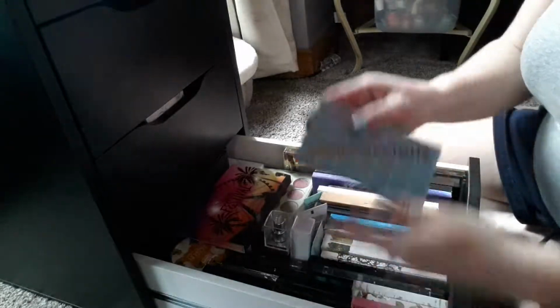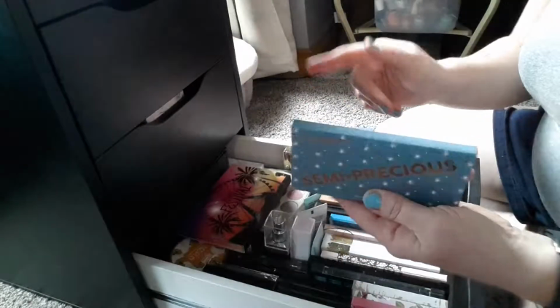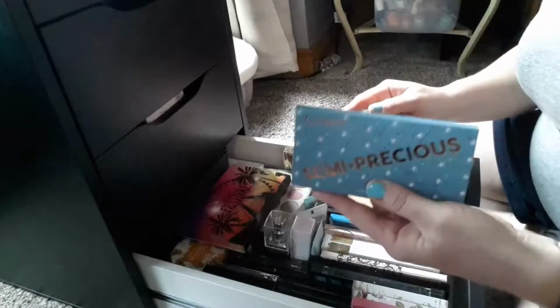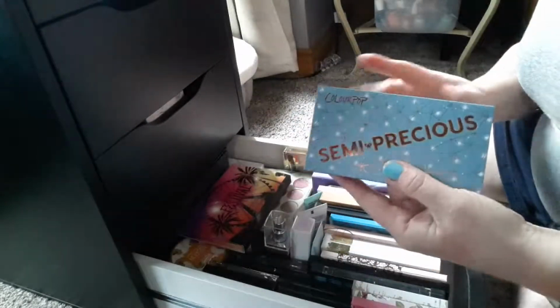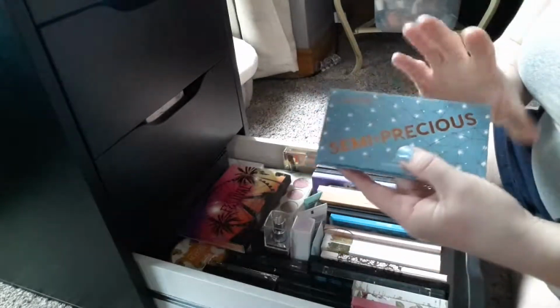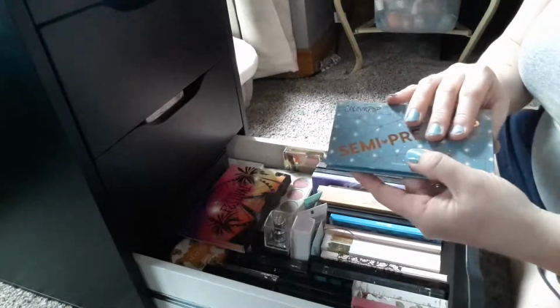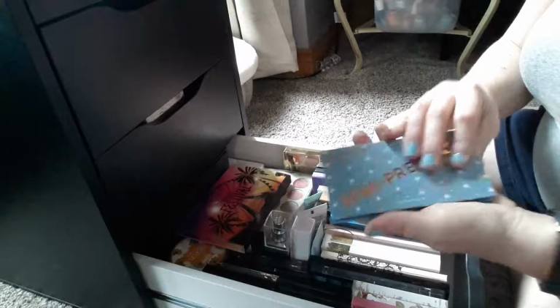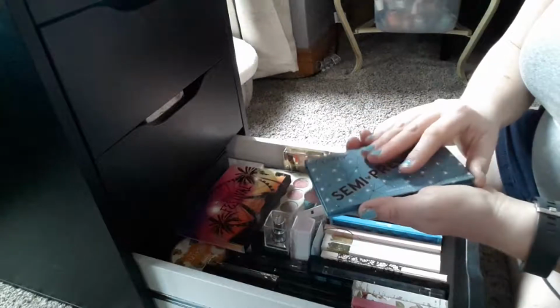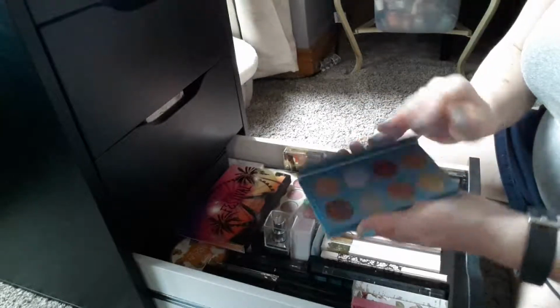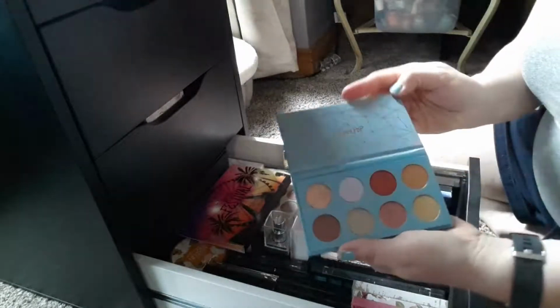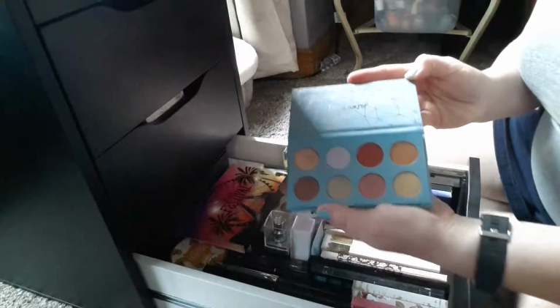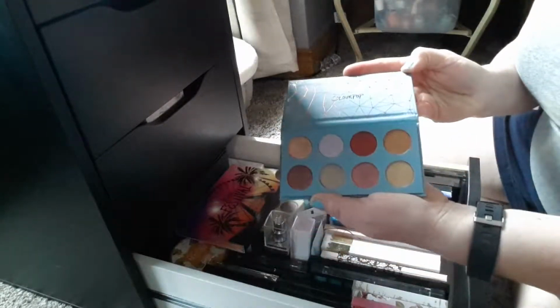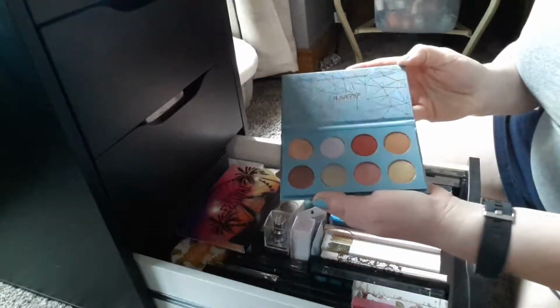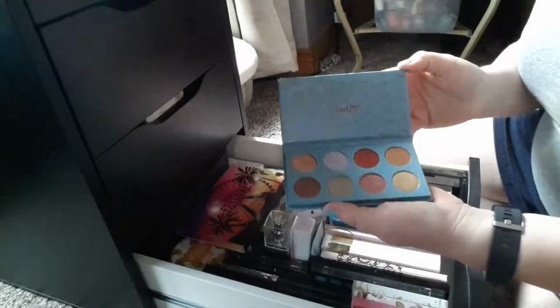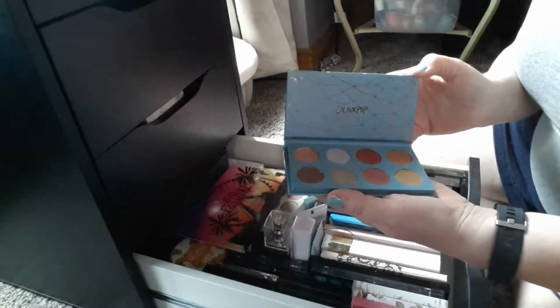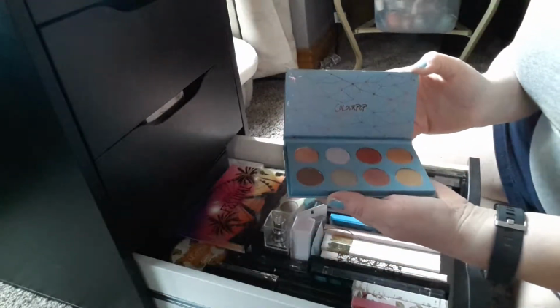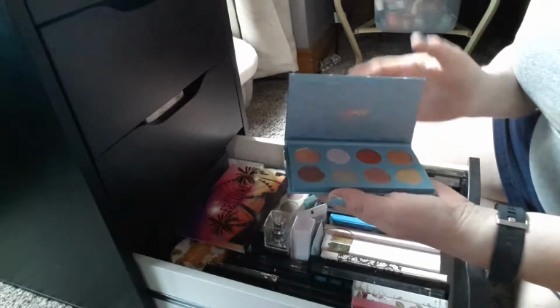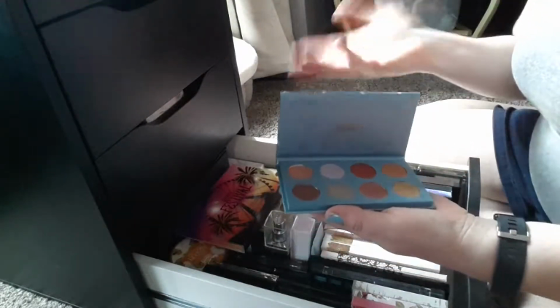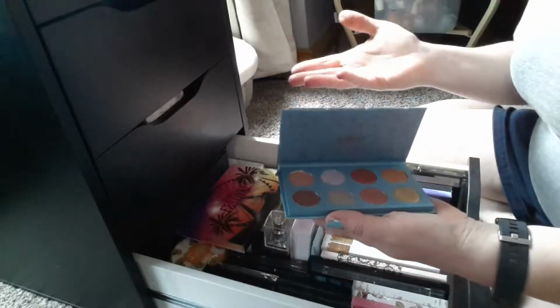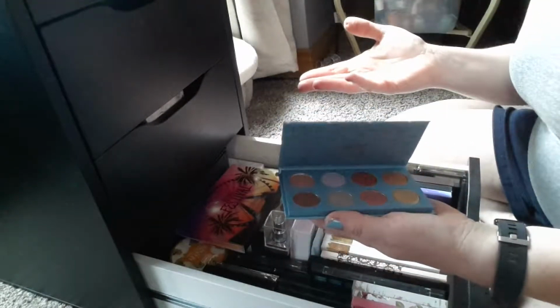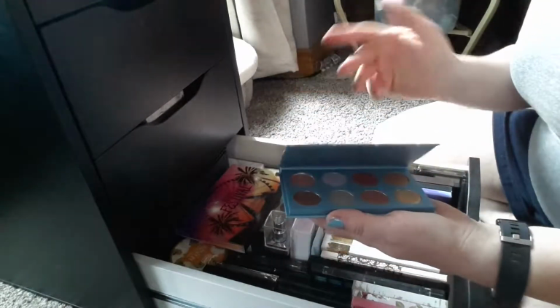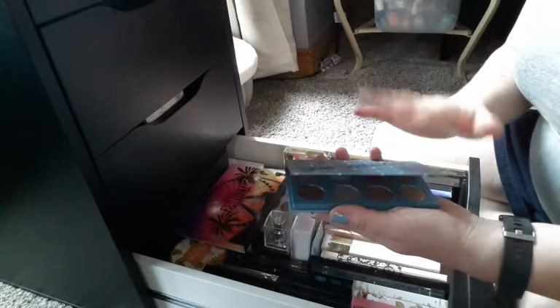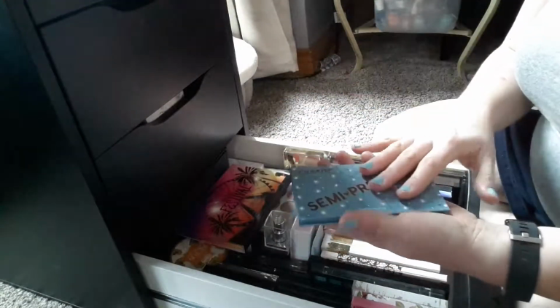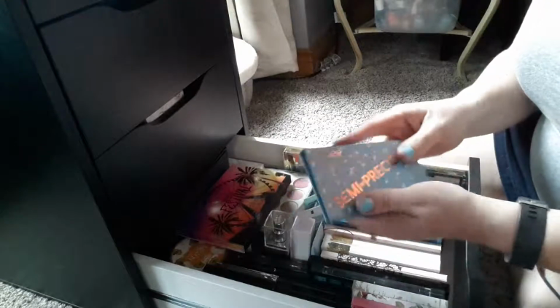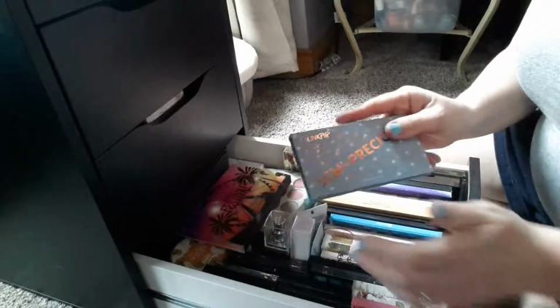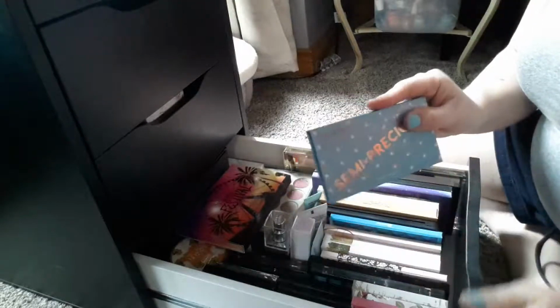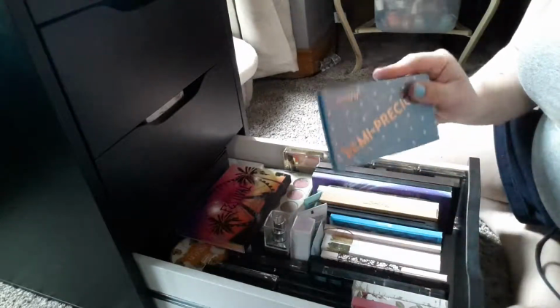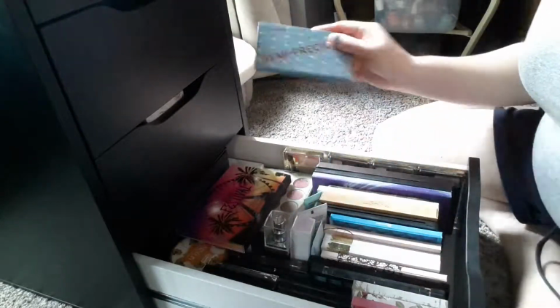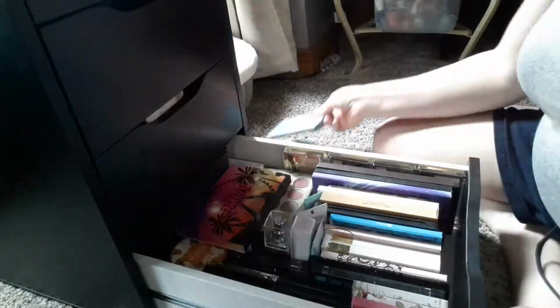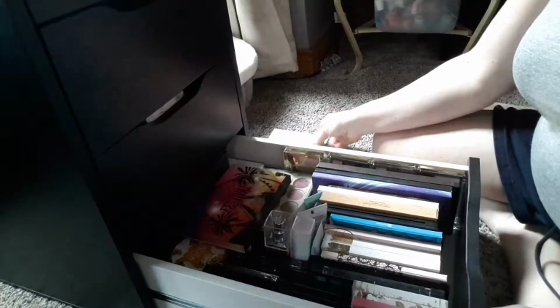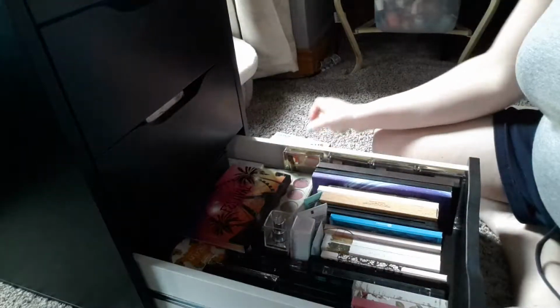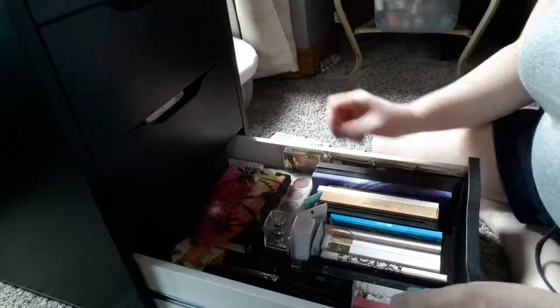I'm going to start with this ColourPop Semi-Precious. It's a beautiful shadow palette, but it's all shimmers, so I'm not going to reach for this all the time. I'm going to put that one away.